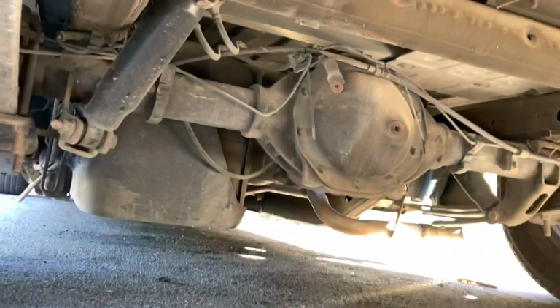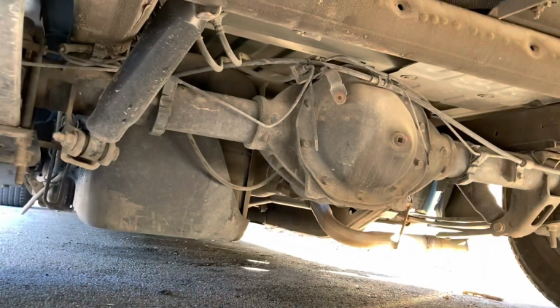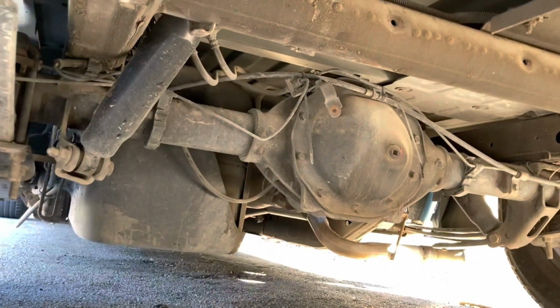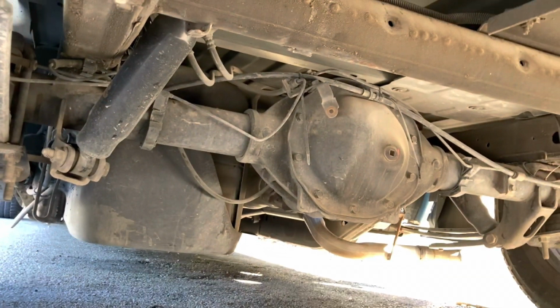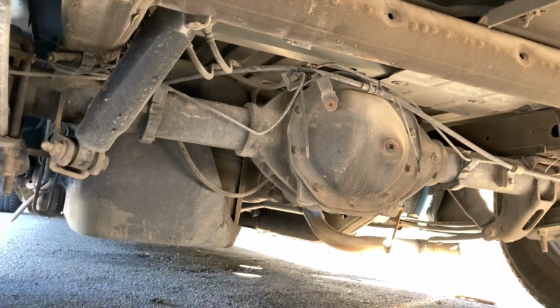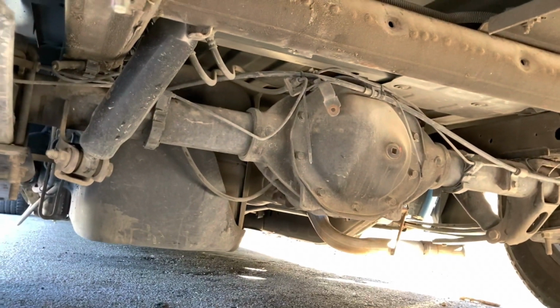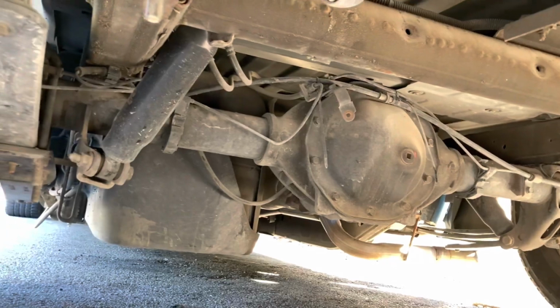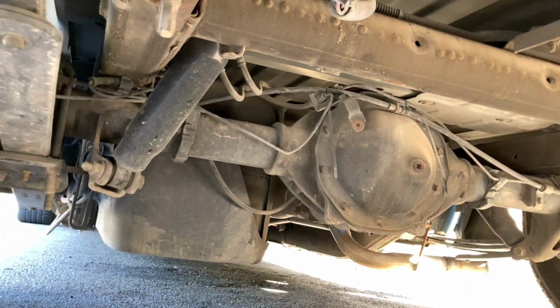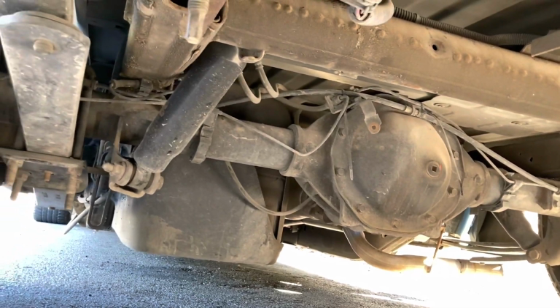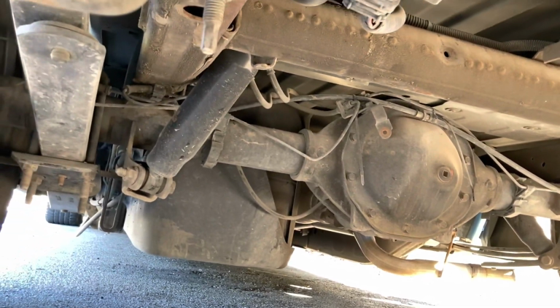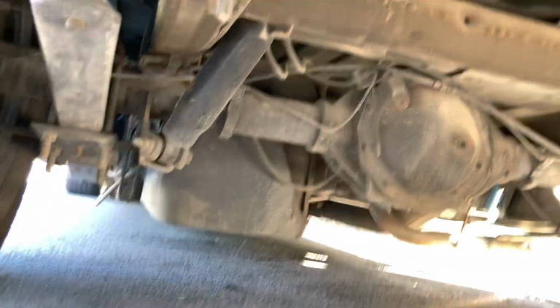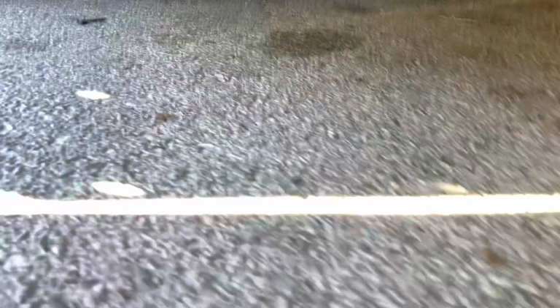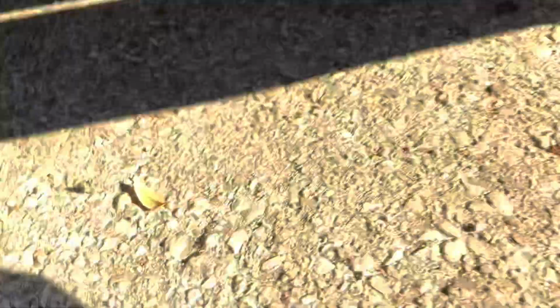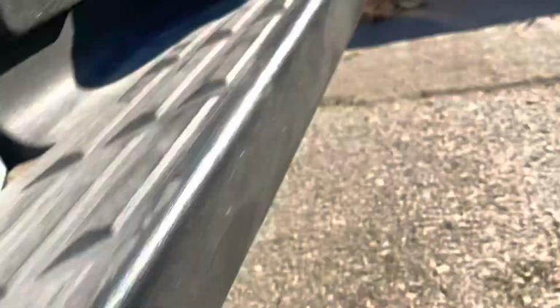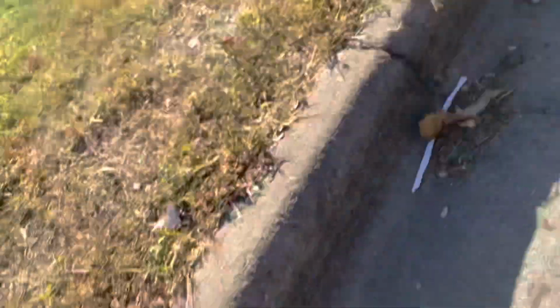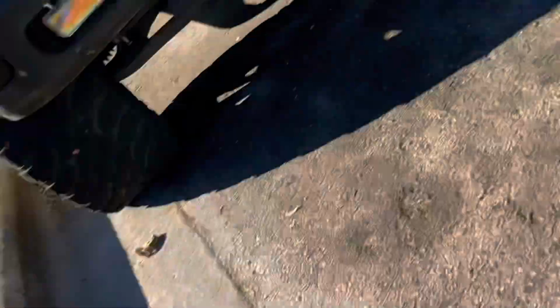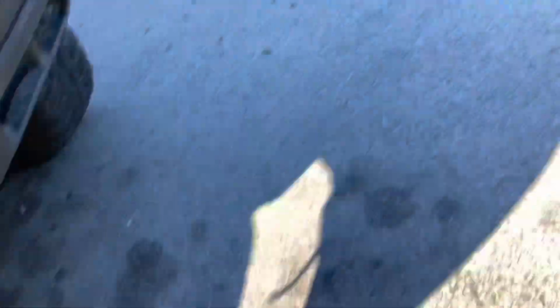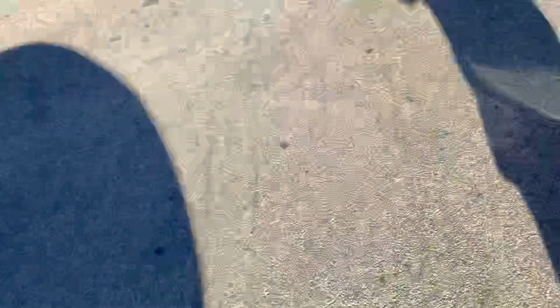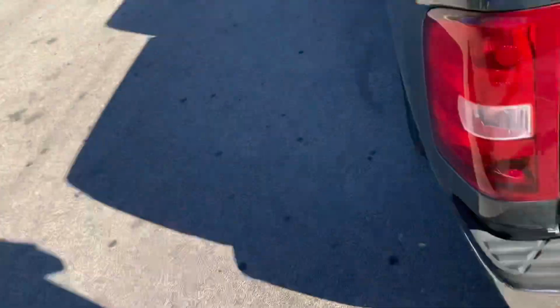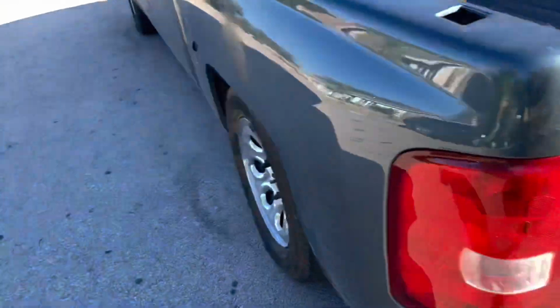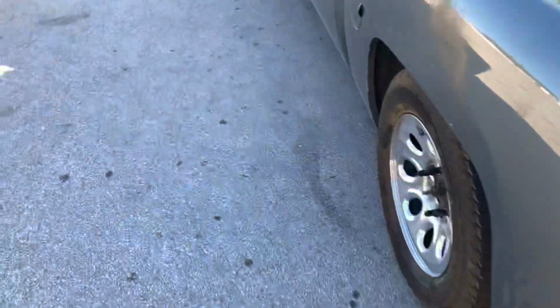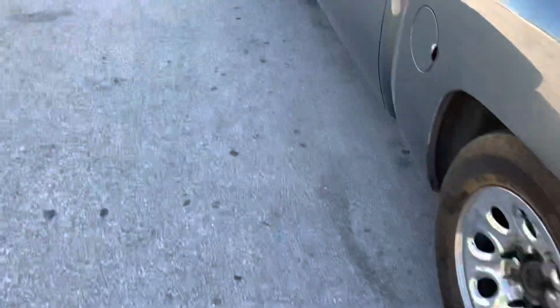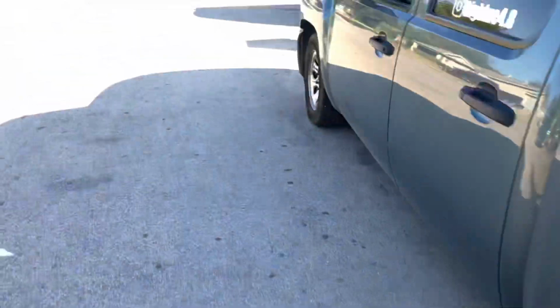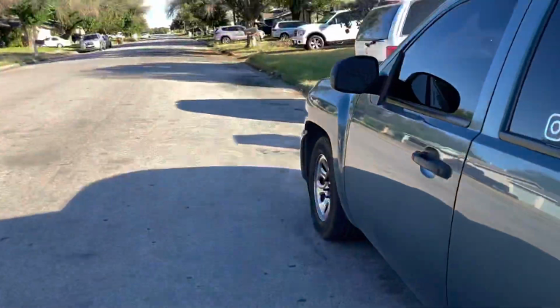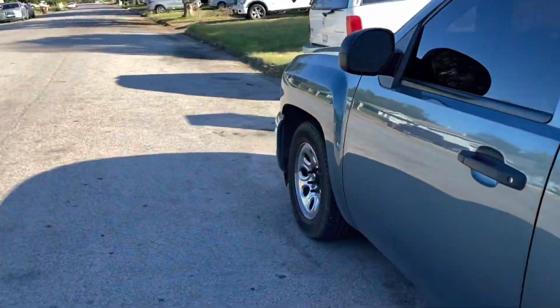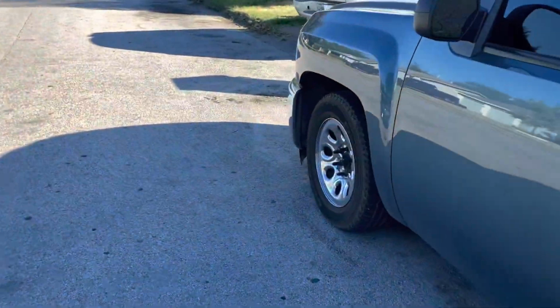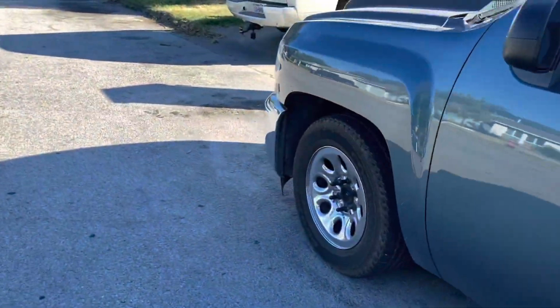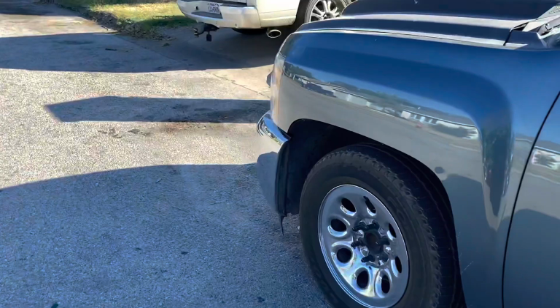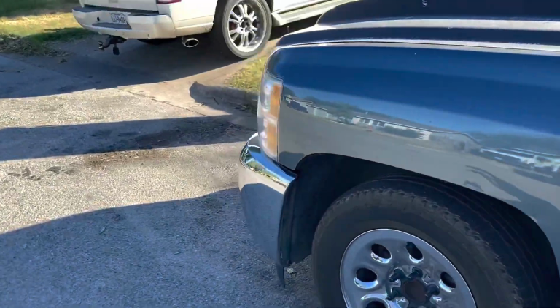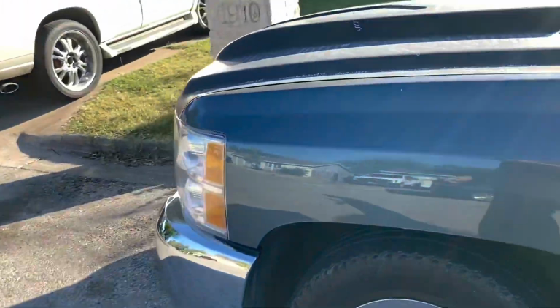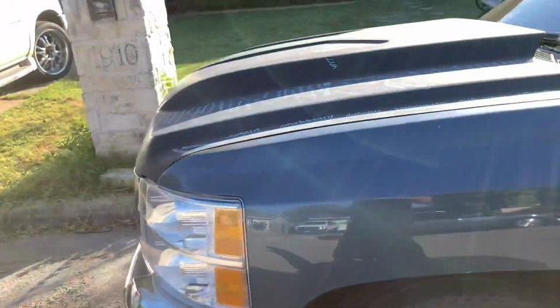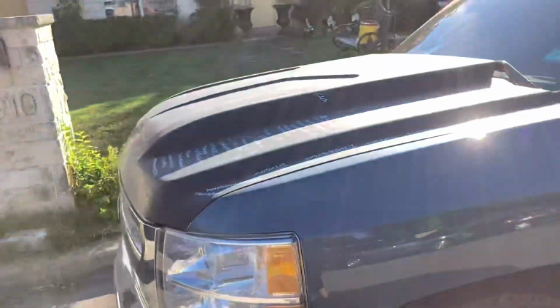It's bouncy and I don't like it, but it is how it is — I want it to go lower so I gotta deal with it for a little bit. Later today we're gonna go wash the truck because it's also dirty, the mamalona.